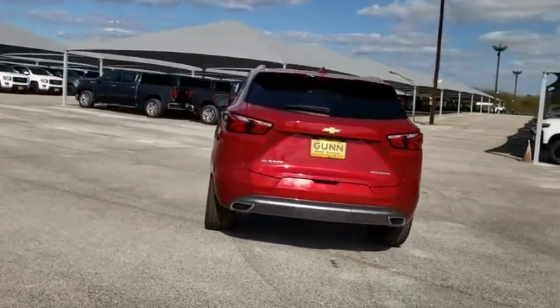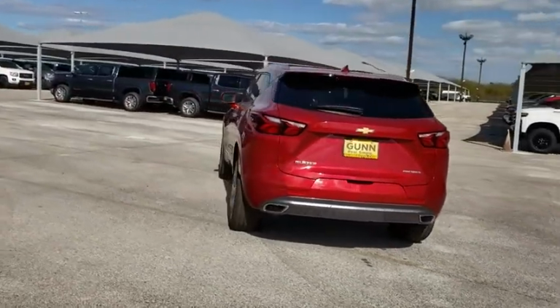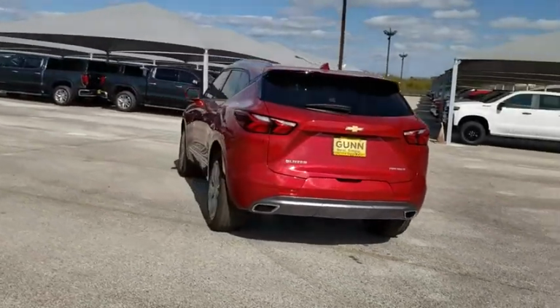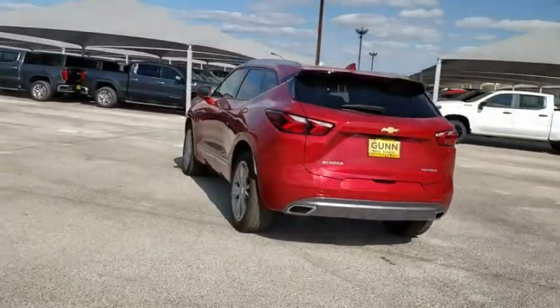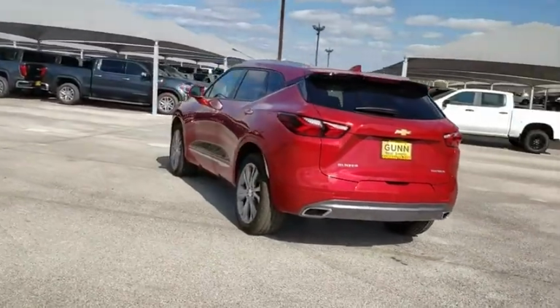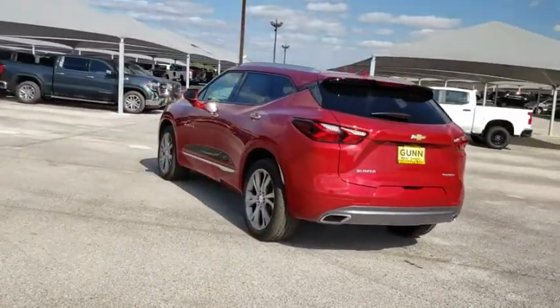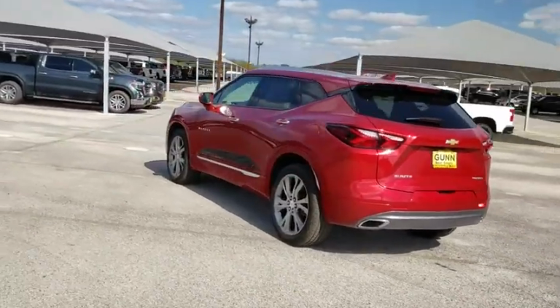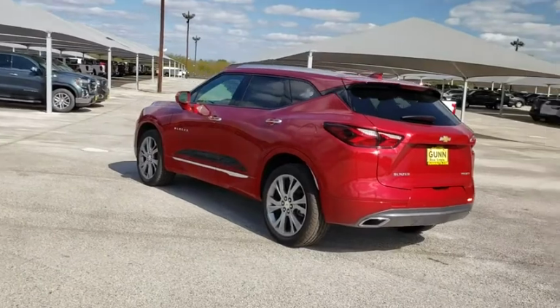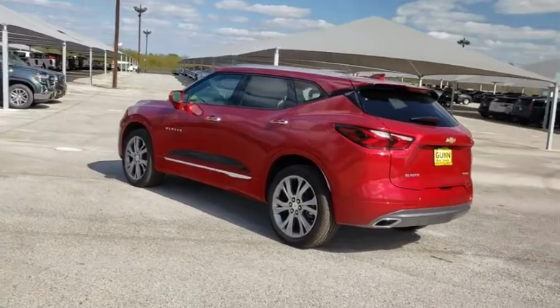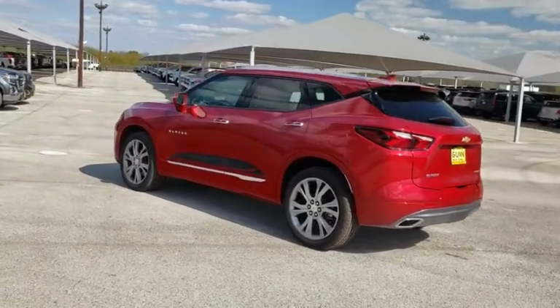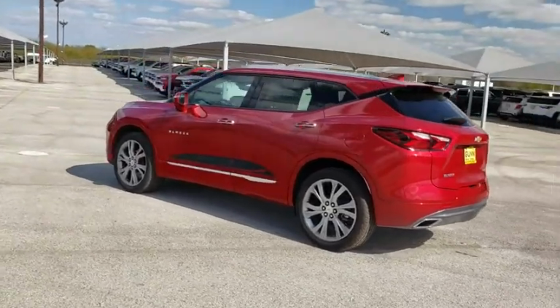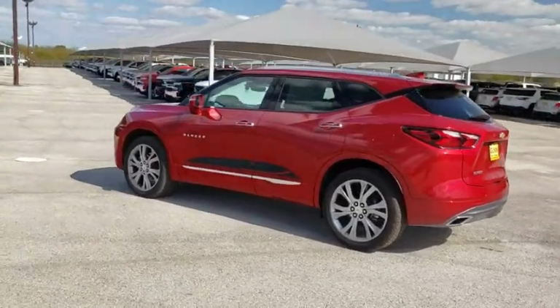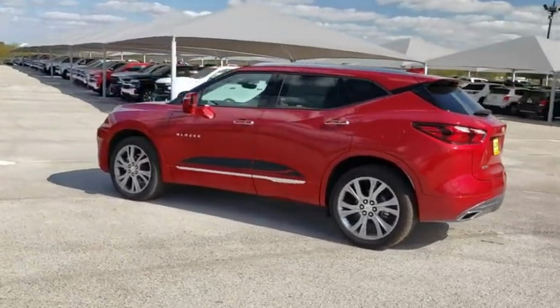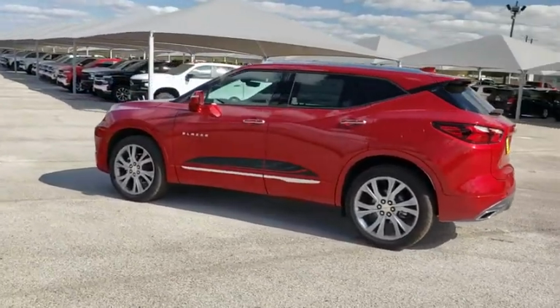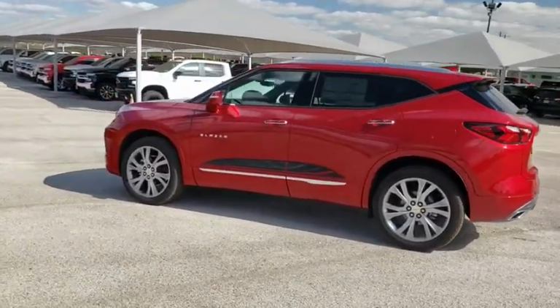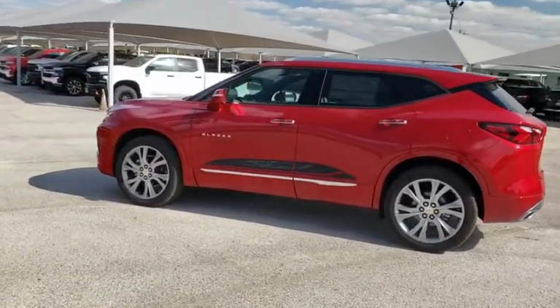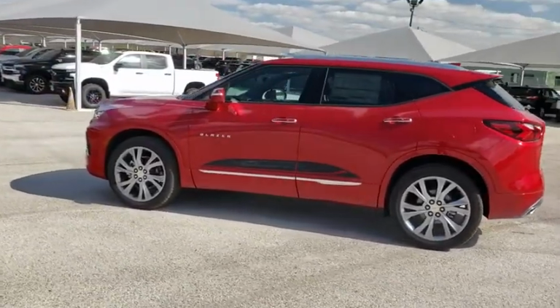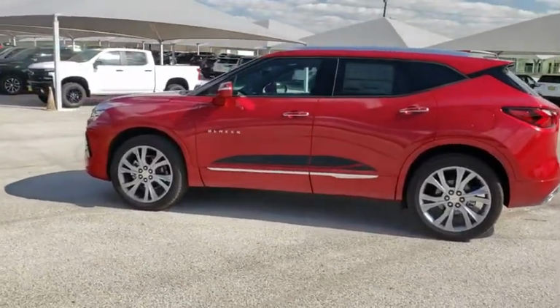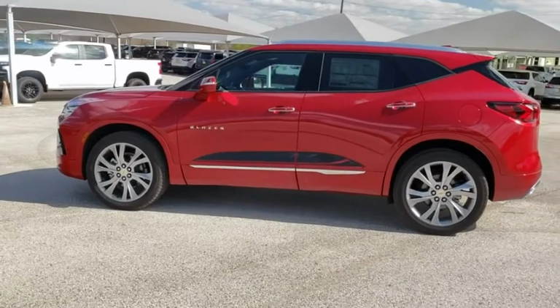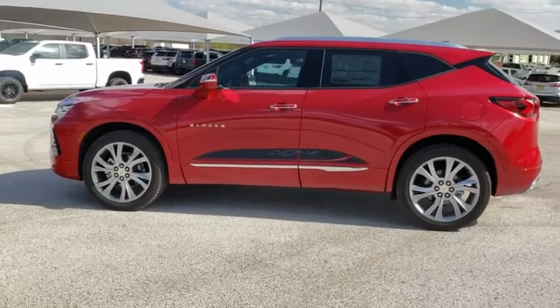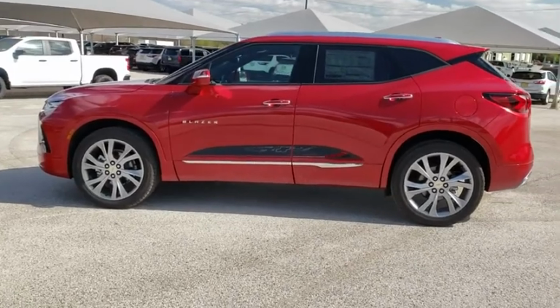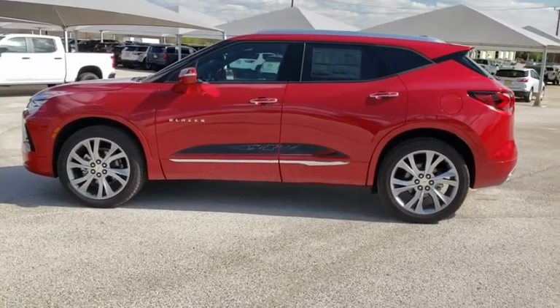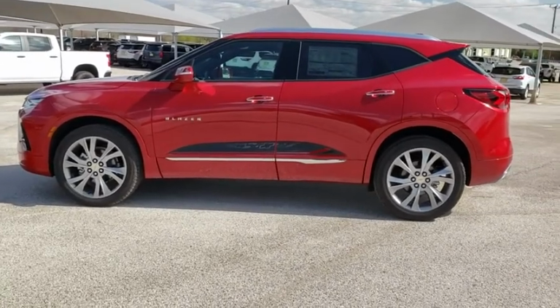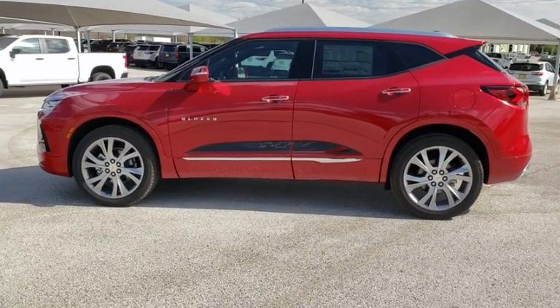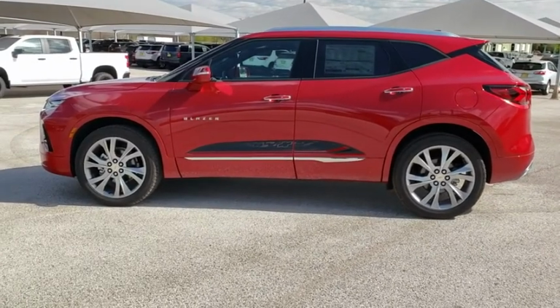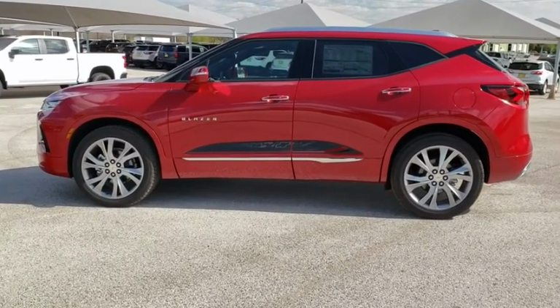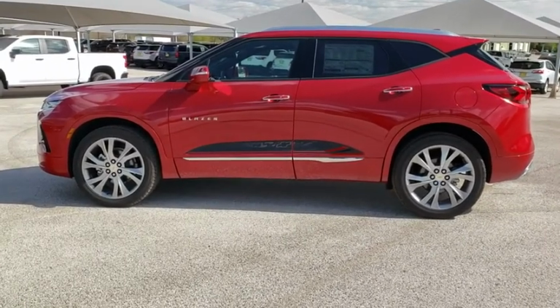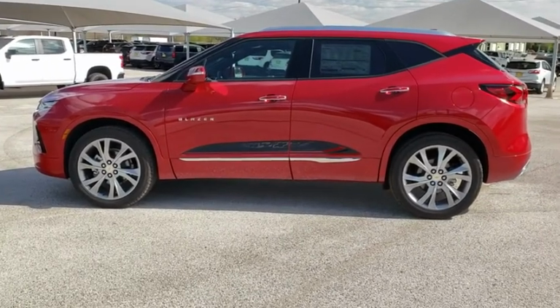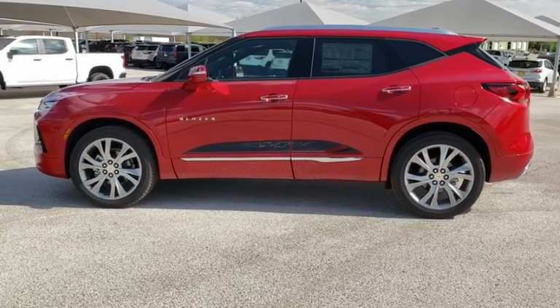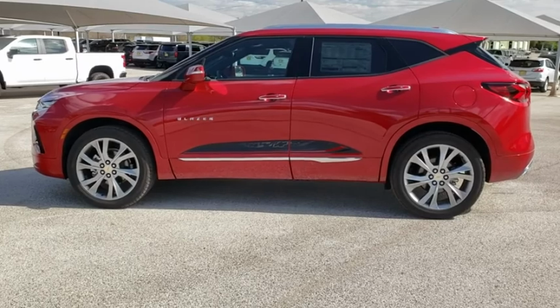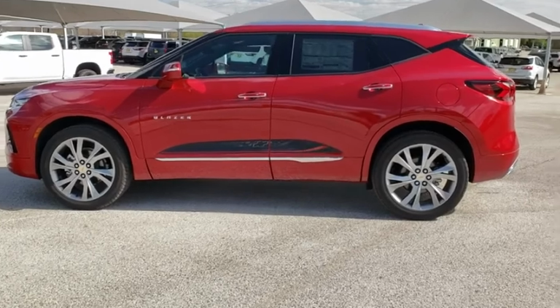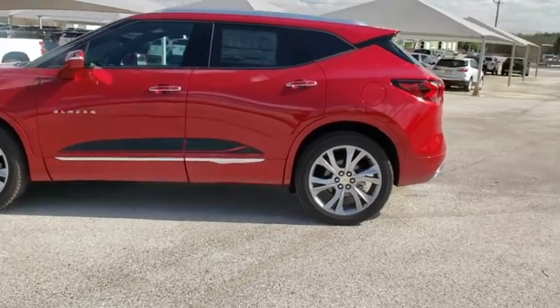Power passenger seat, anti-lock braking system, power liftgate, backup camera, keyless entry, navigation system, remote engine start, traction control, stability control, Bluetooth, leather-wrapped steering wheel, adjustable steering wheel, keyless start.